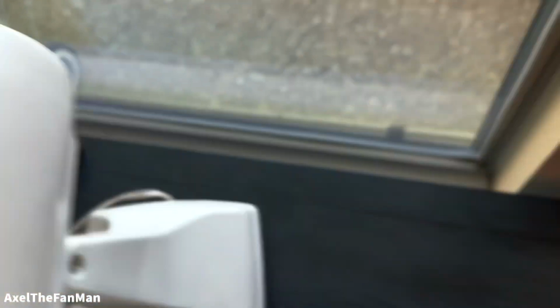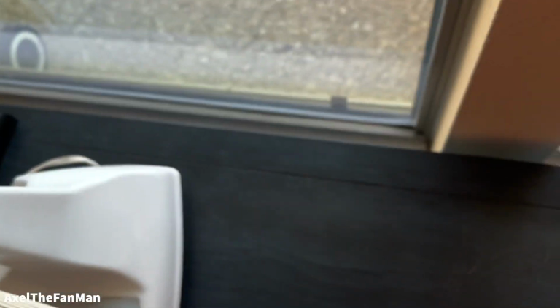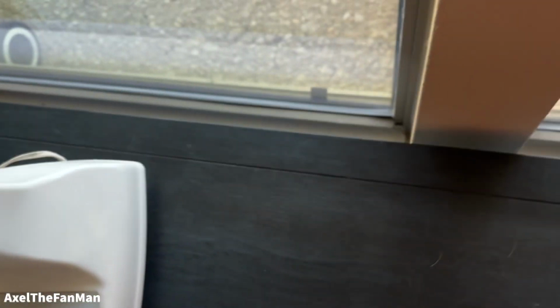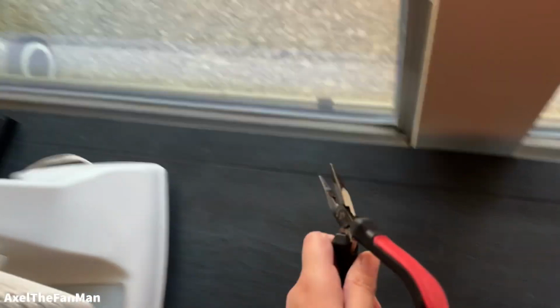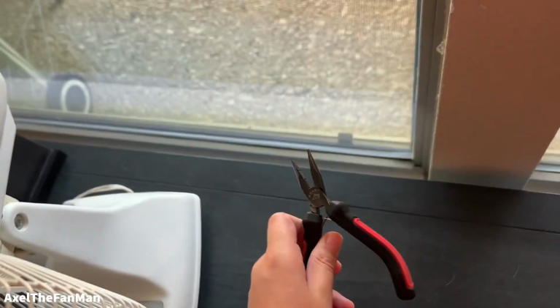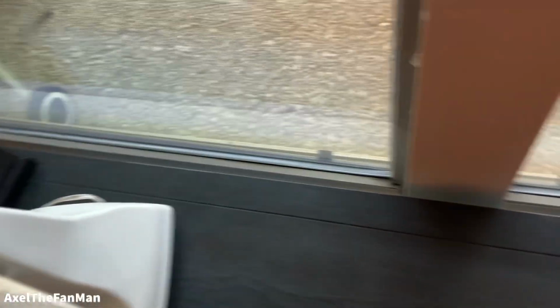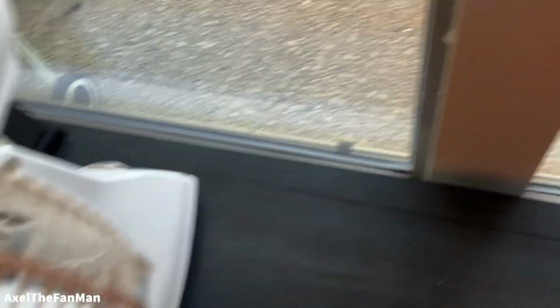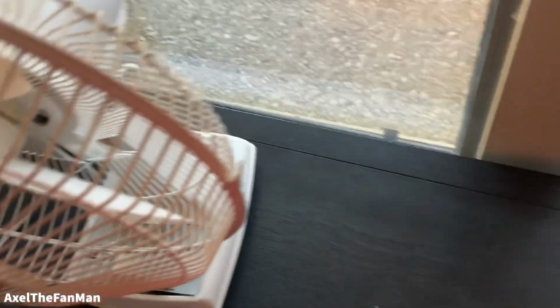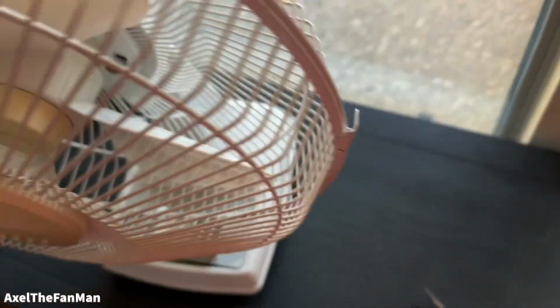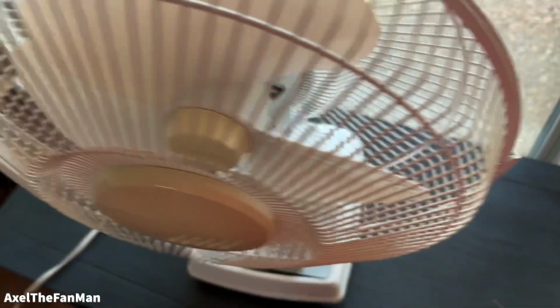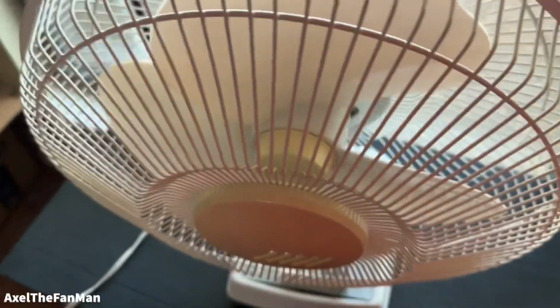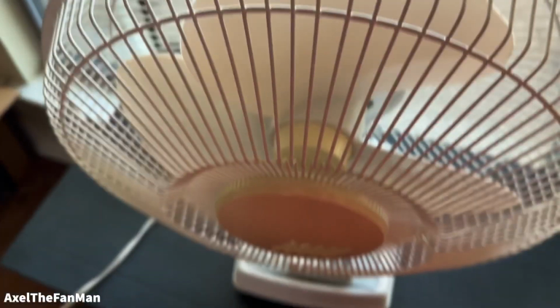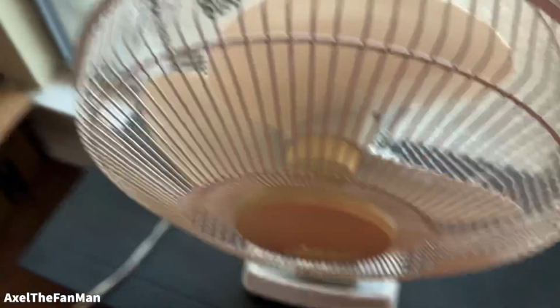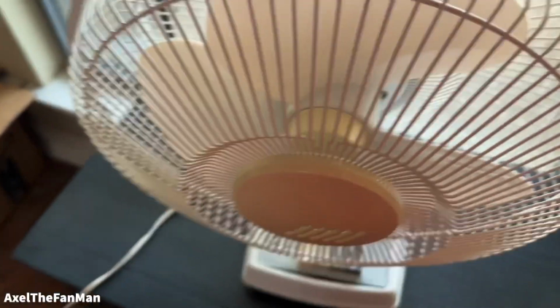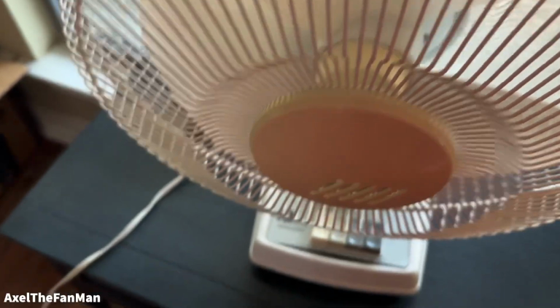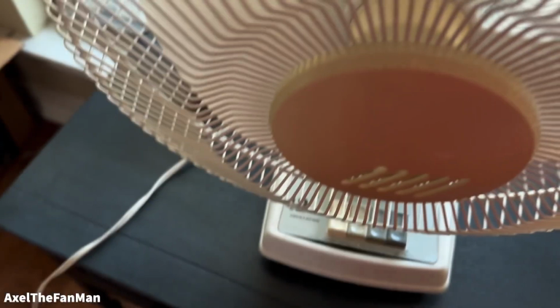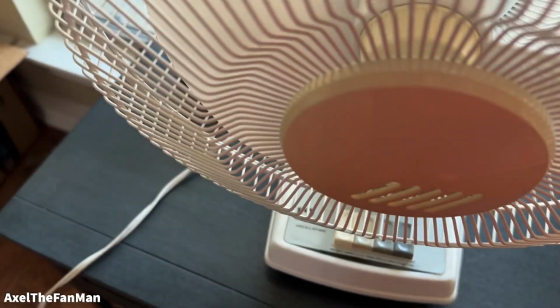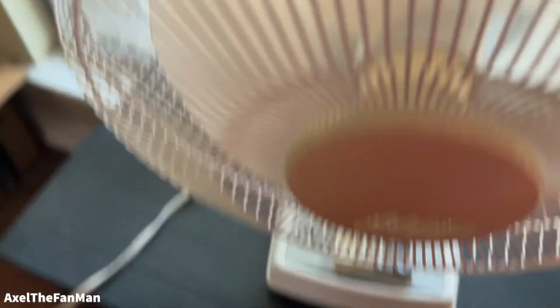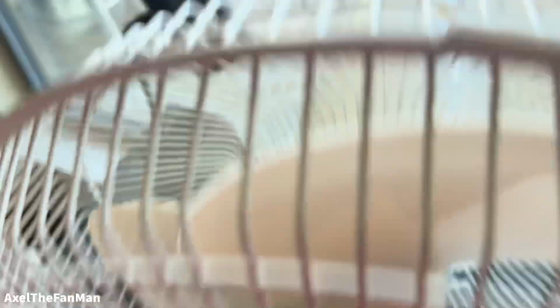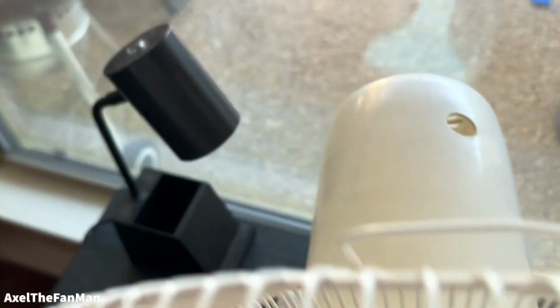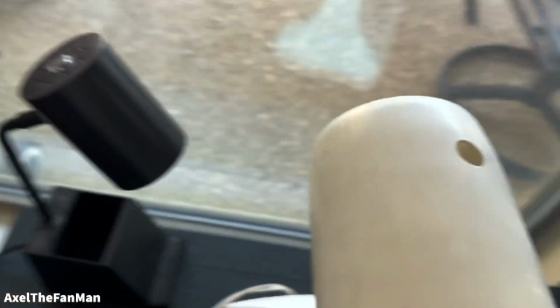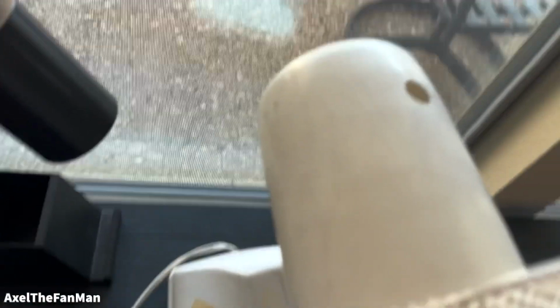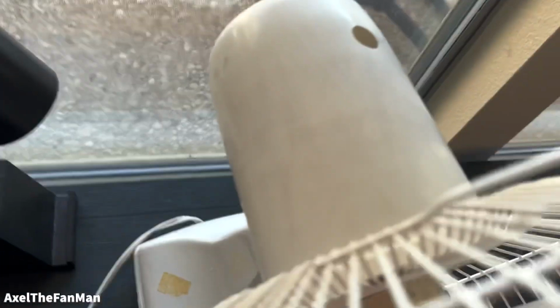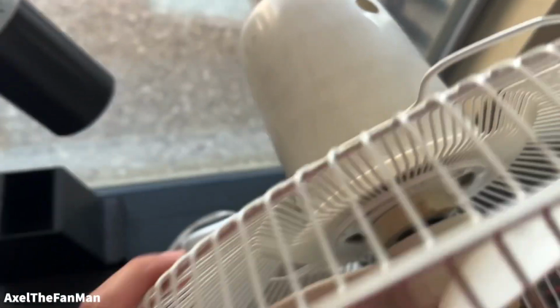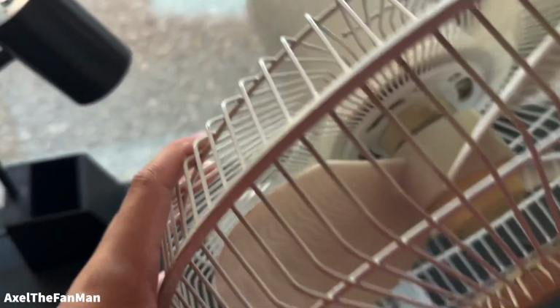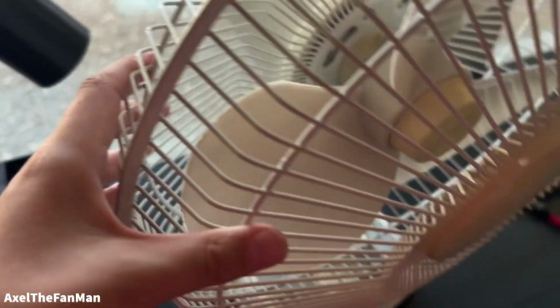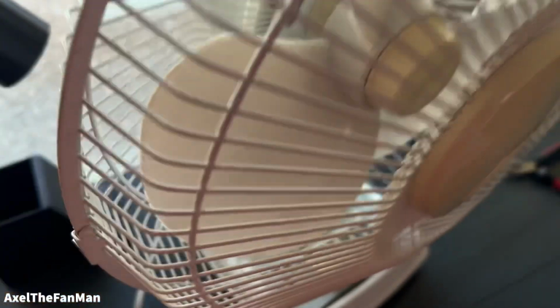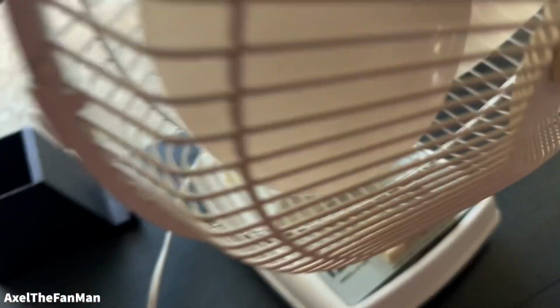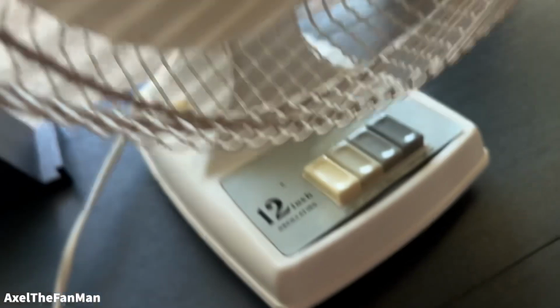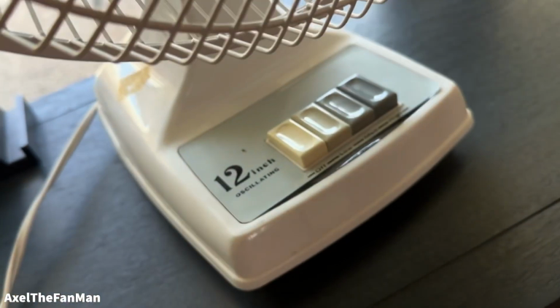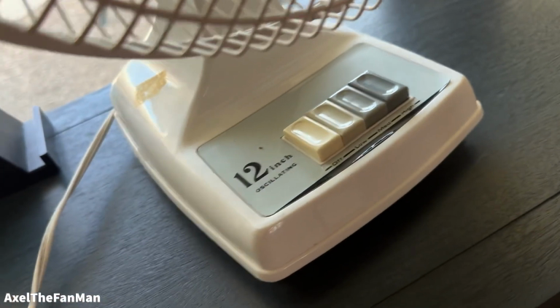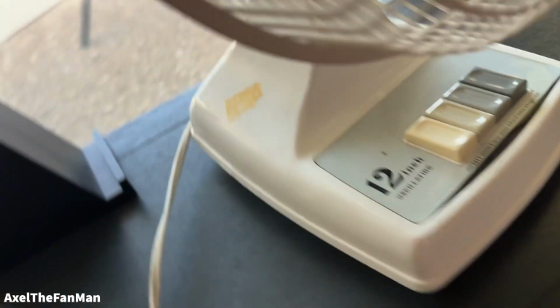I've got these paper scissors for a demo. I do need to clean that.